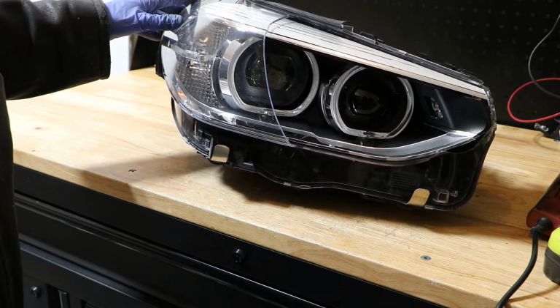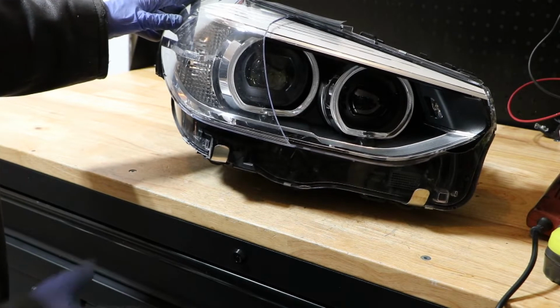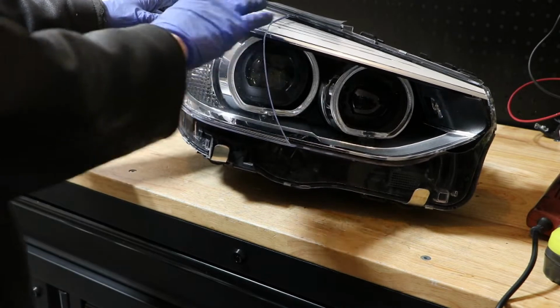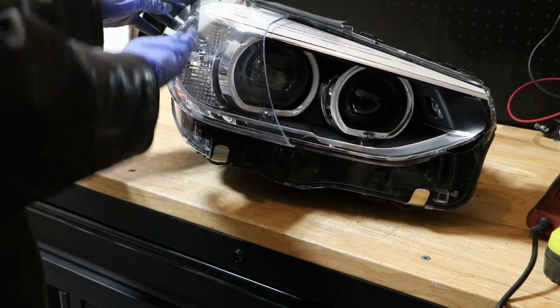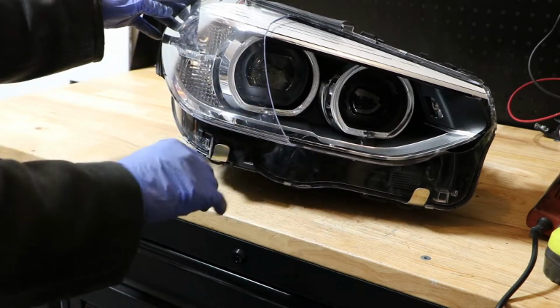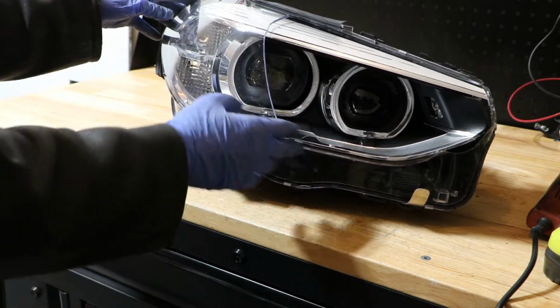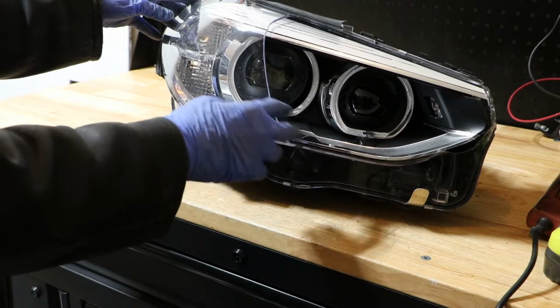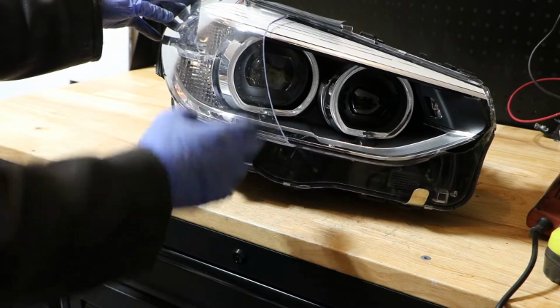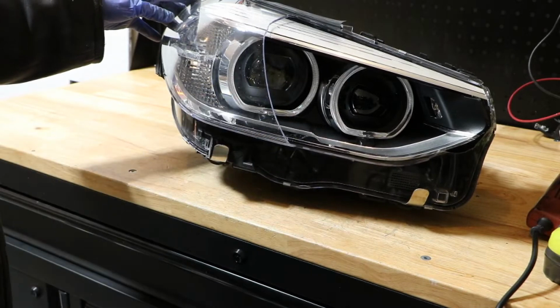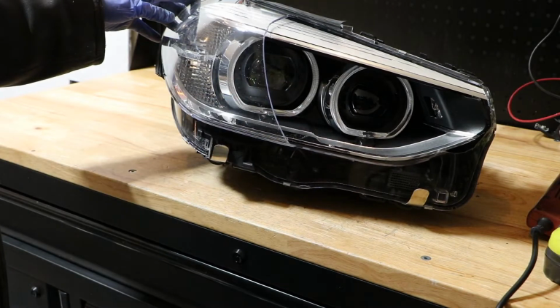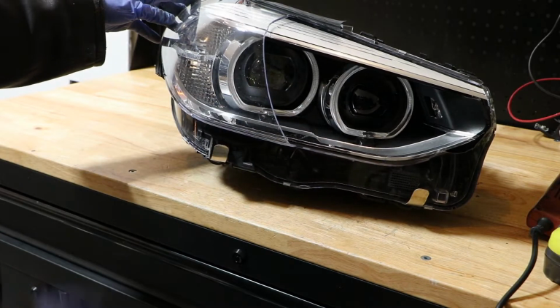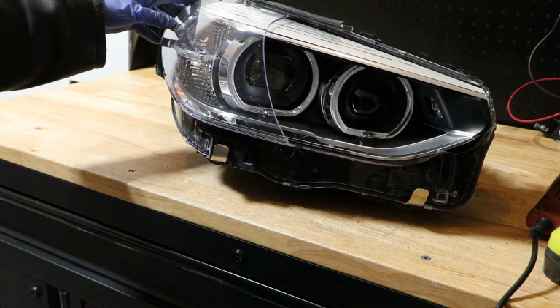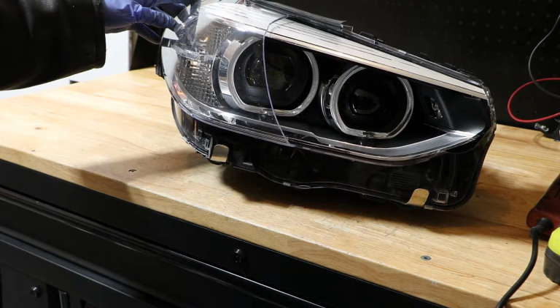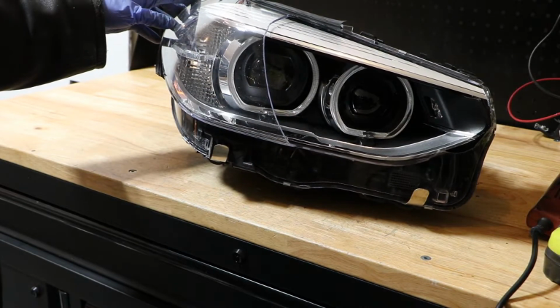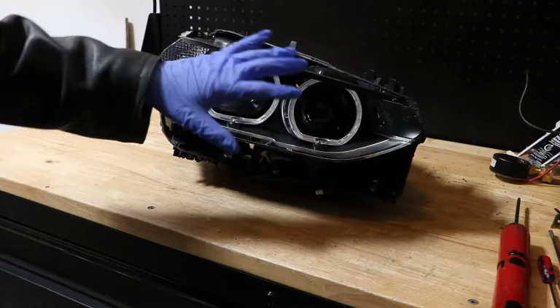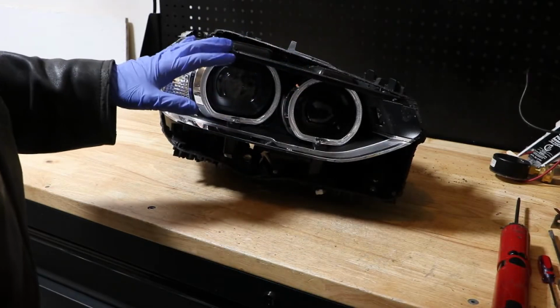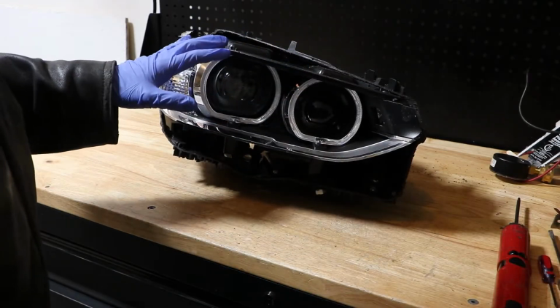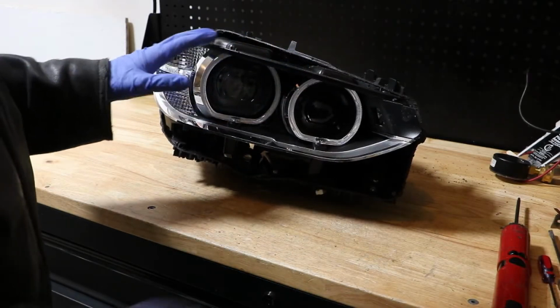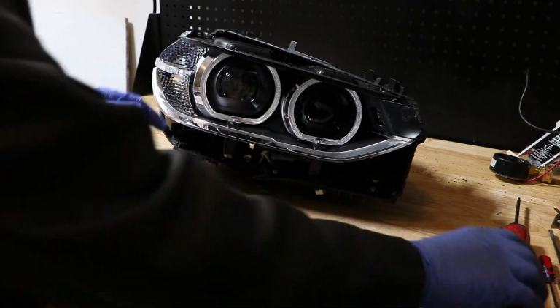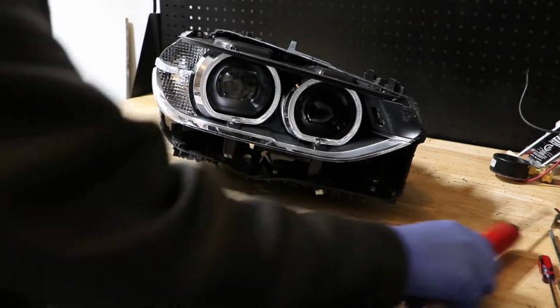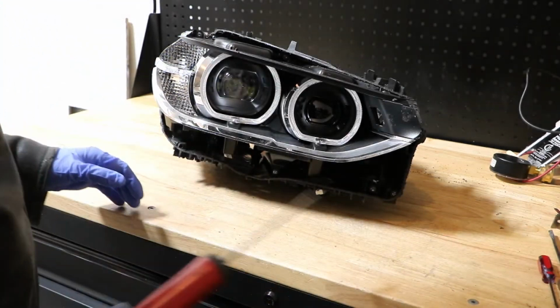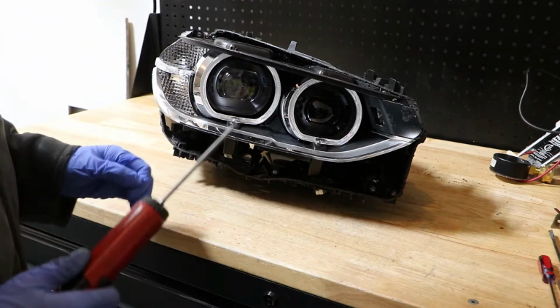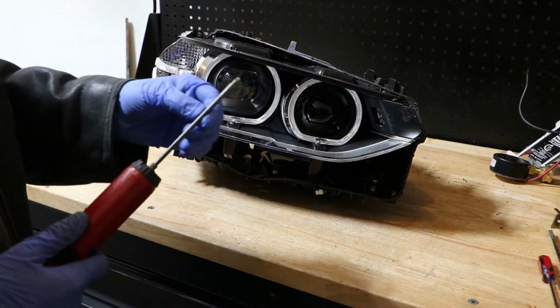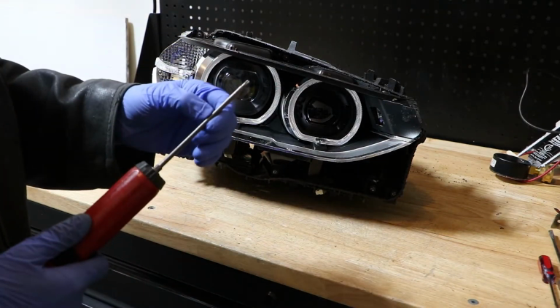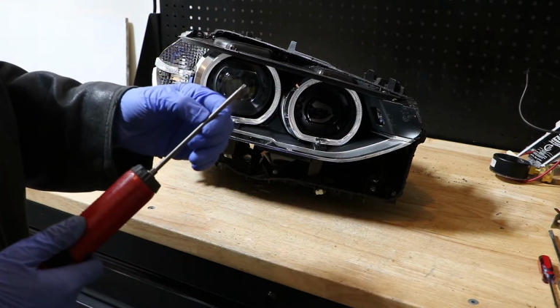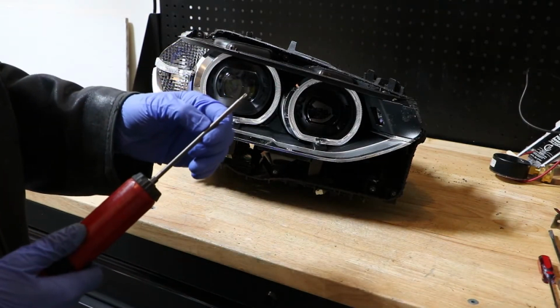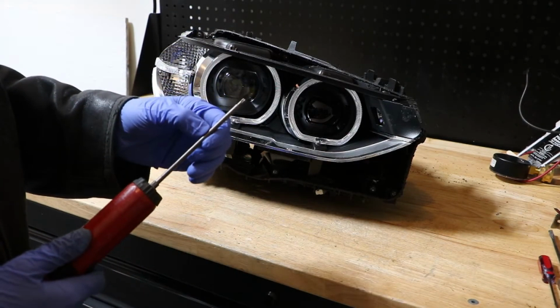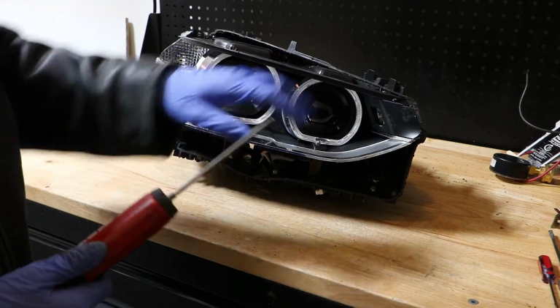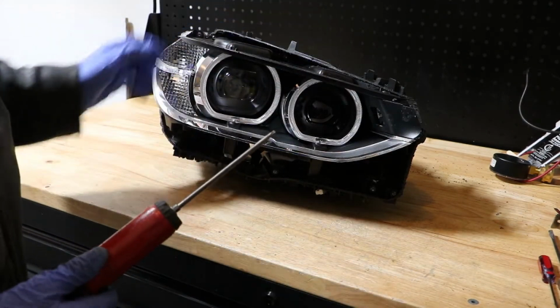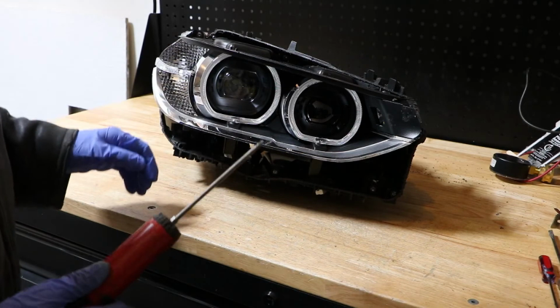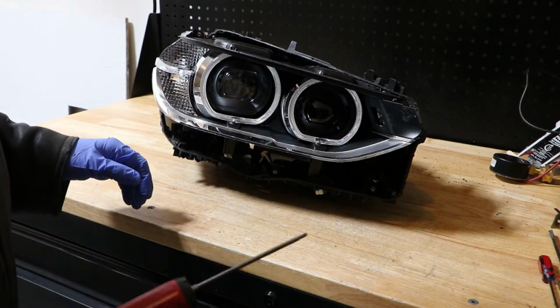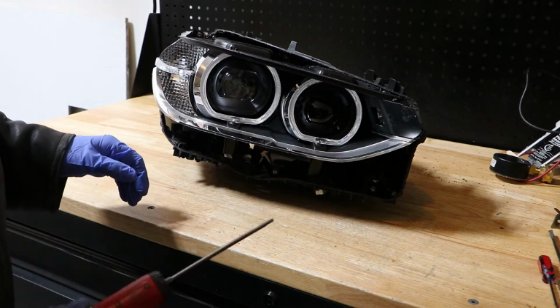First thing I'm going to do is cut off the rest of this lens and then we'll start the disassembly. I've got the lens removed and now all we really need is a T20 Torx driver to finish off this disassembly.